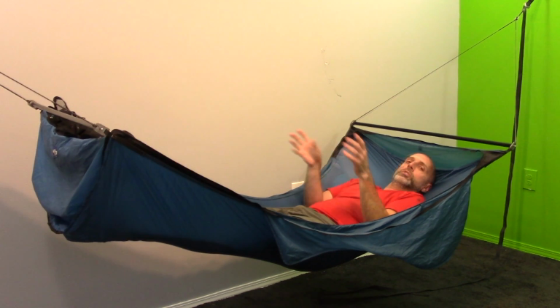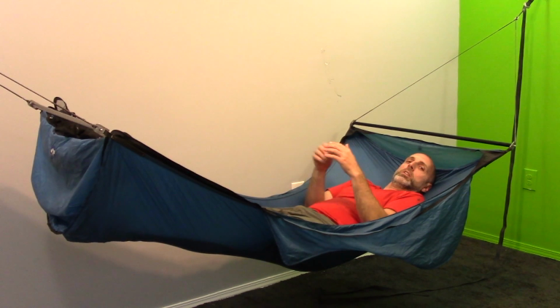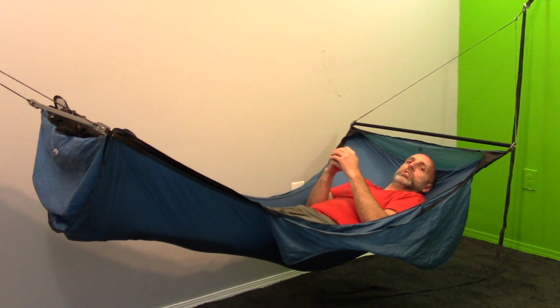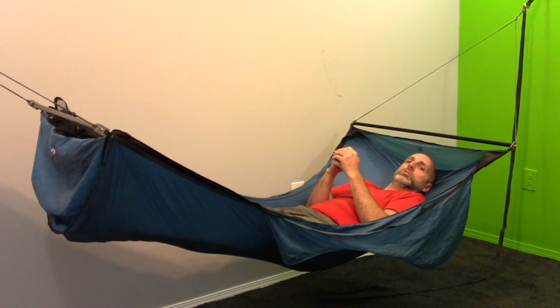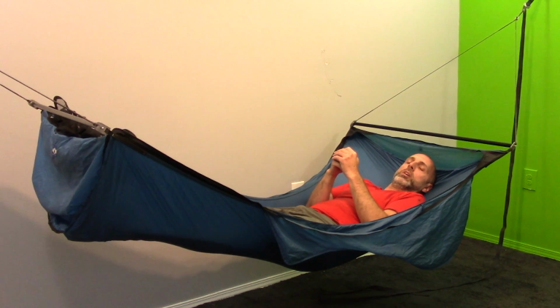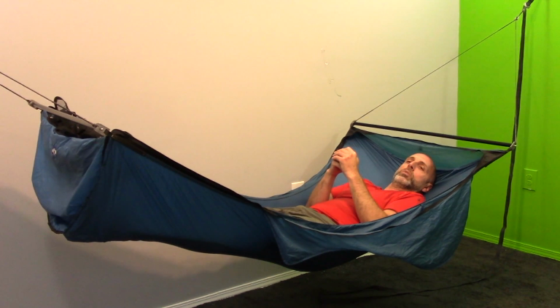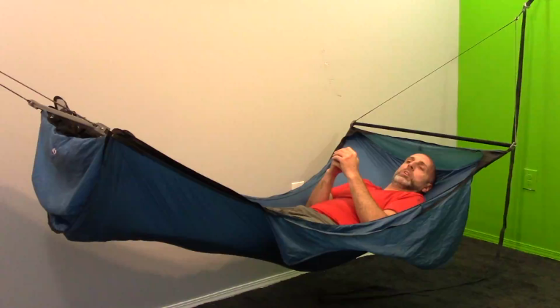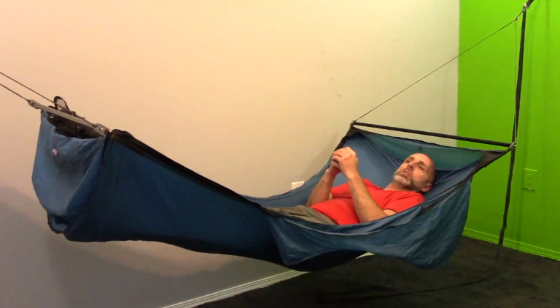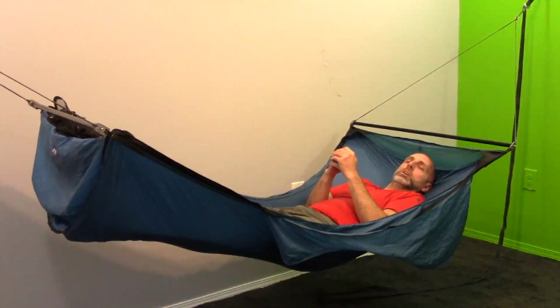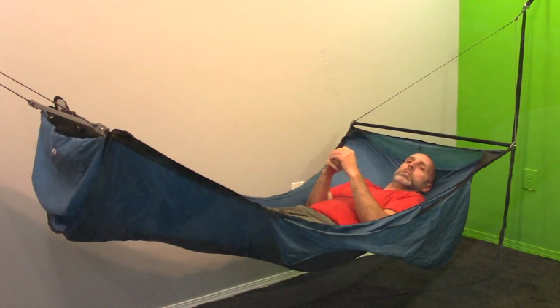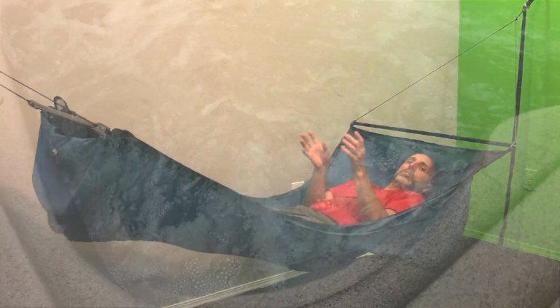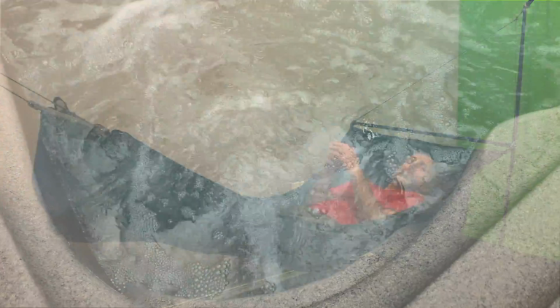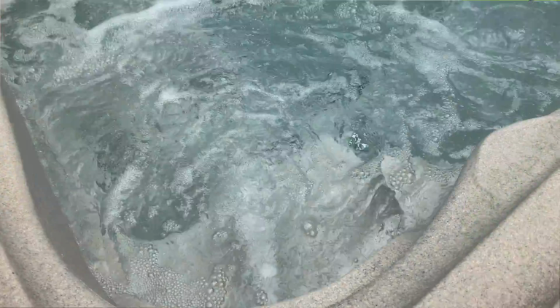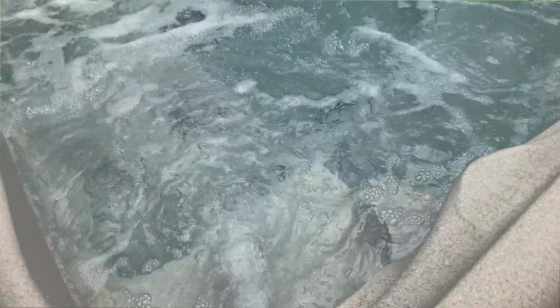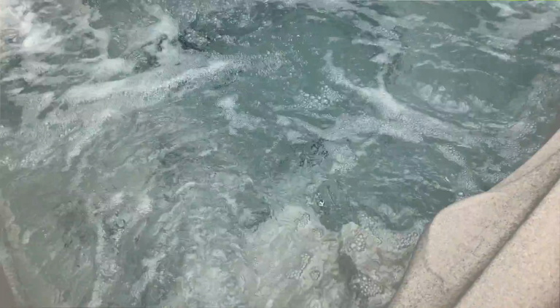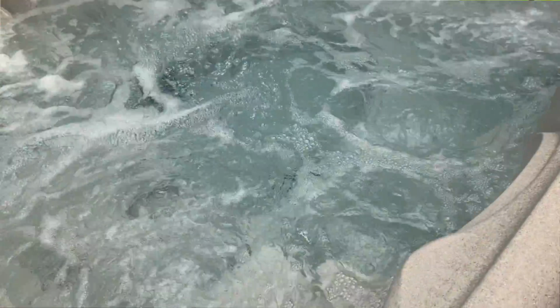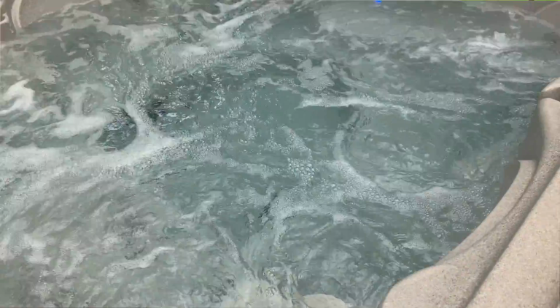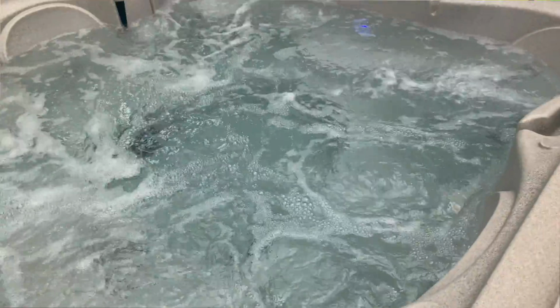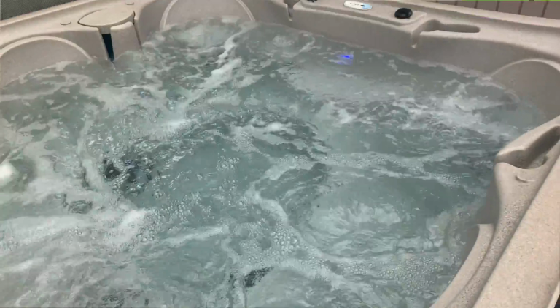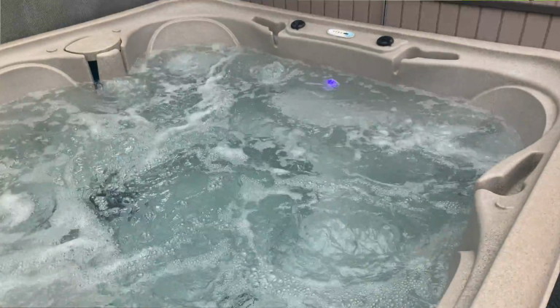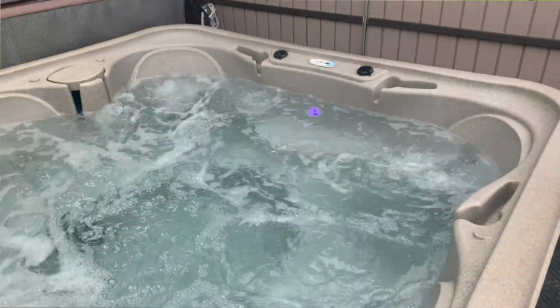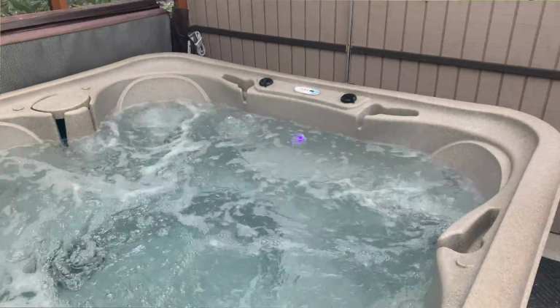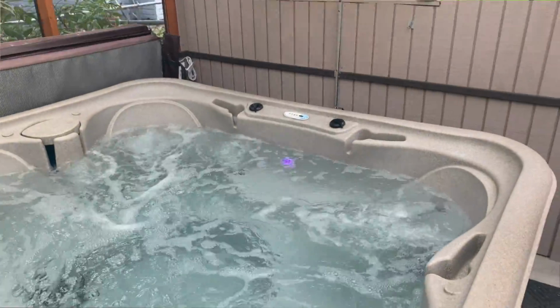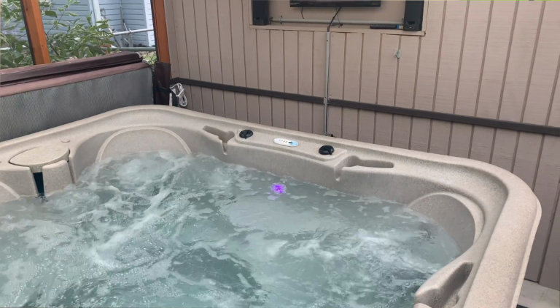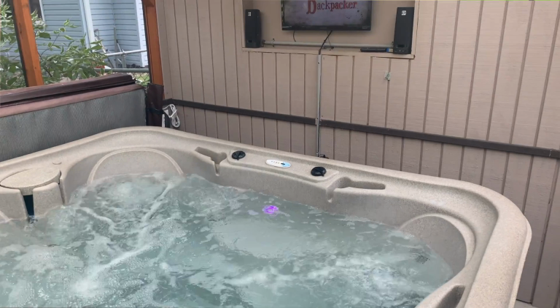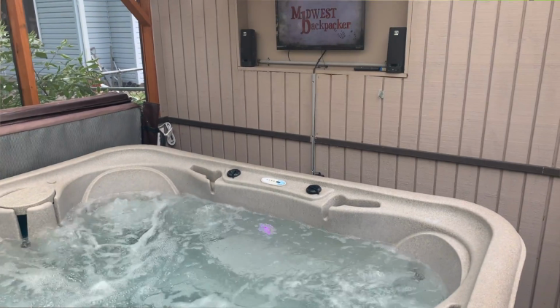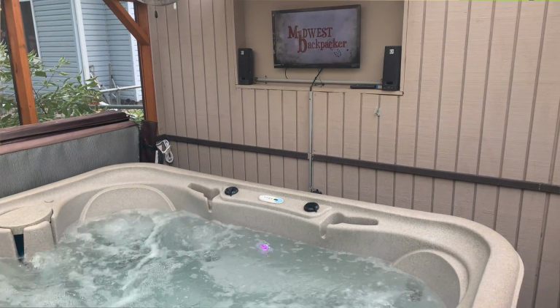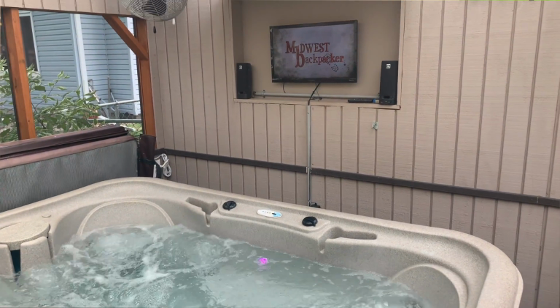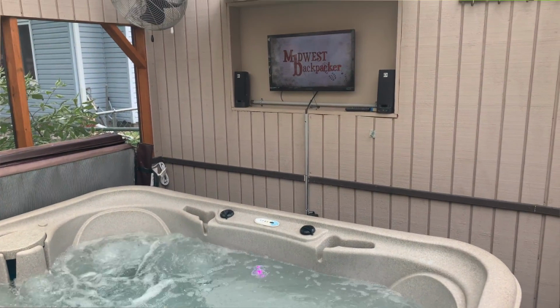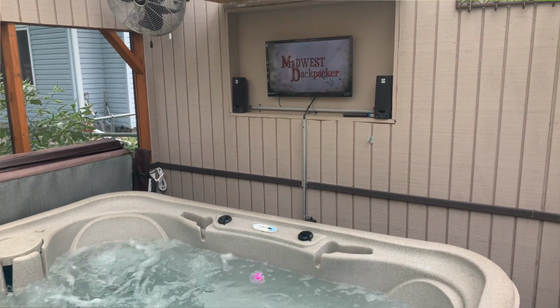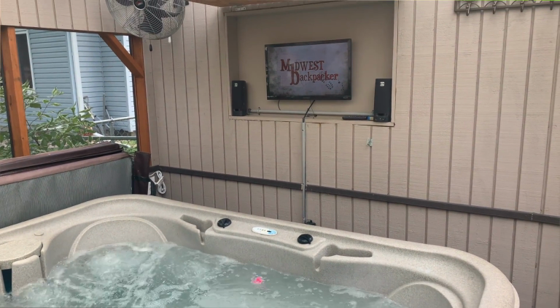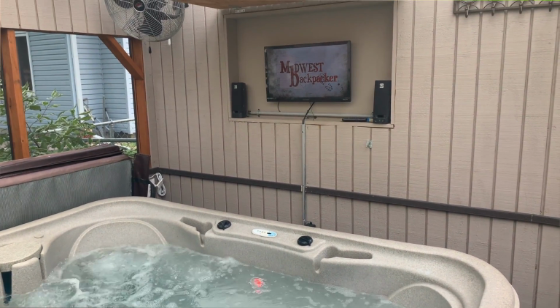Directly adjacent to the Hammock Hotel is a screen porch with a hot tub in it. That hot tub has a smart TV for watching your favorite YouTube videos.